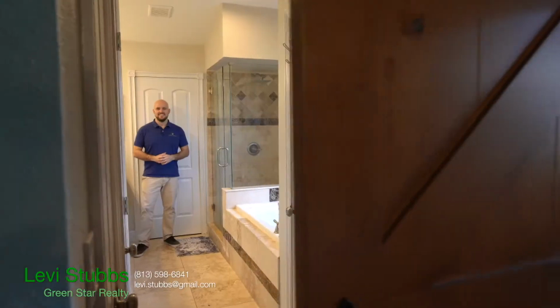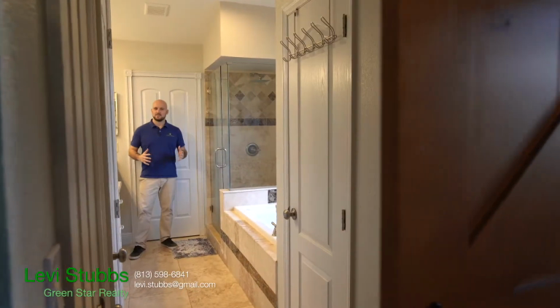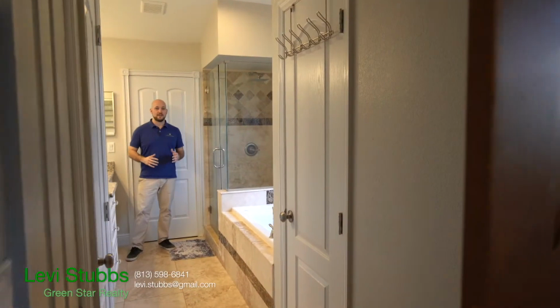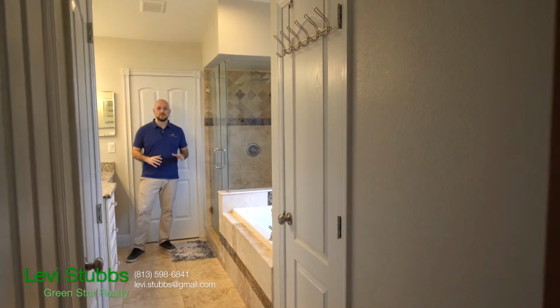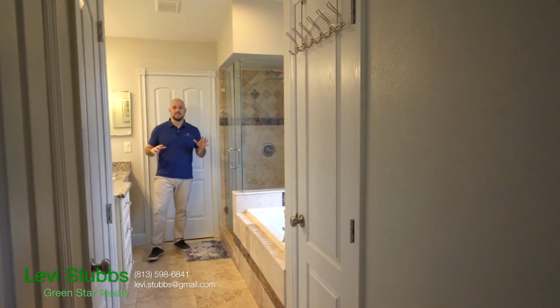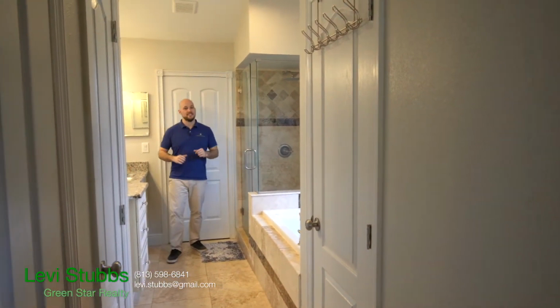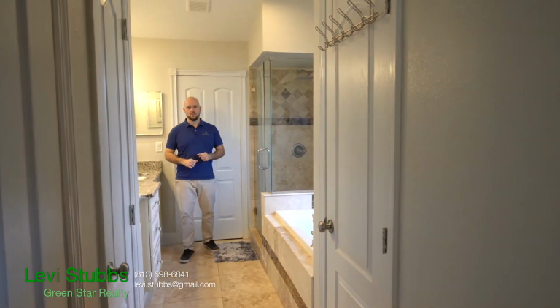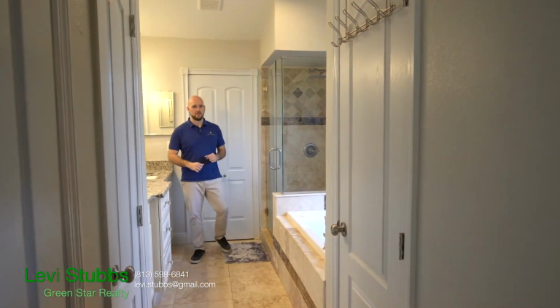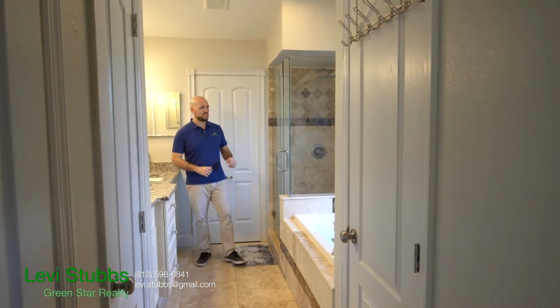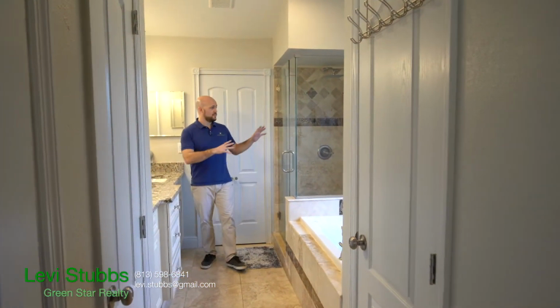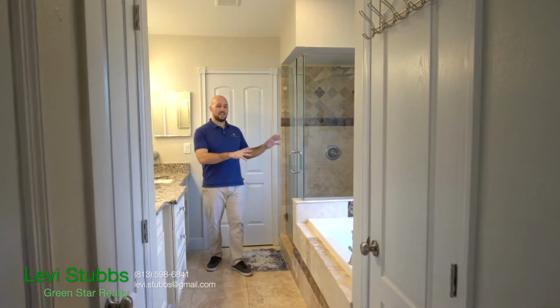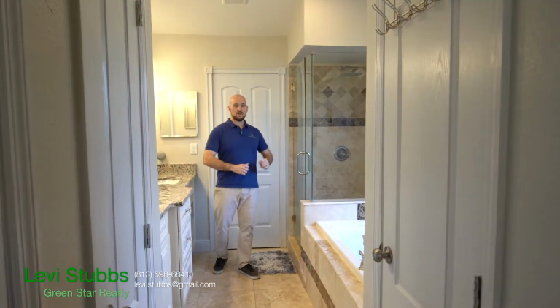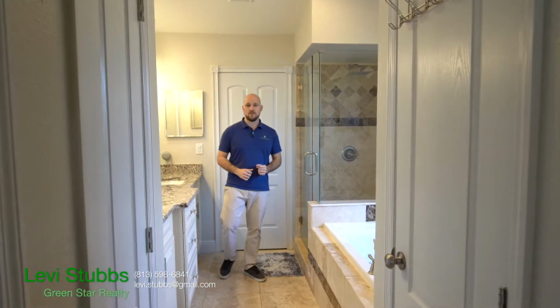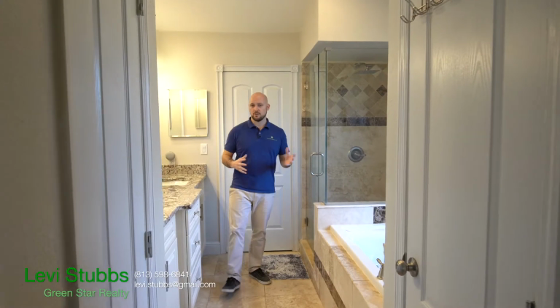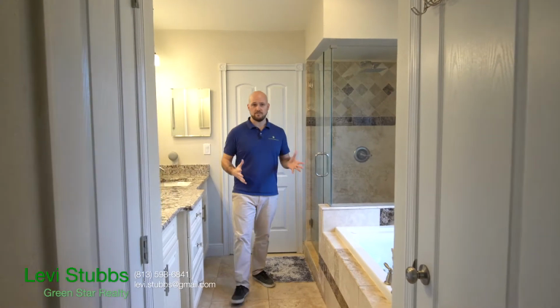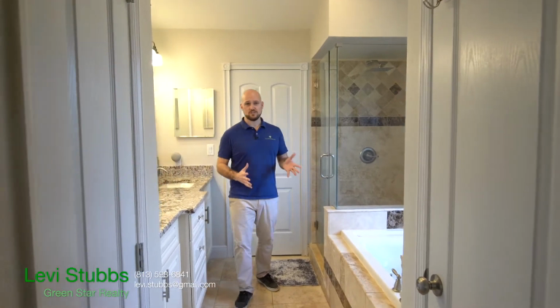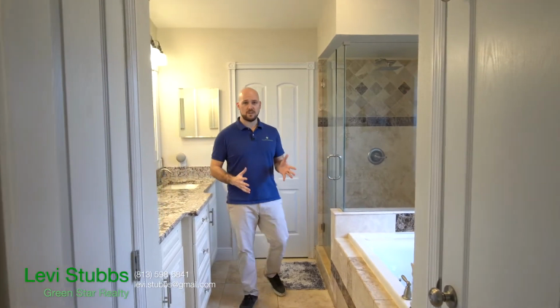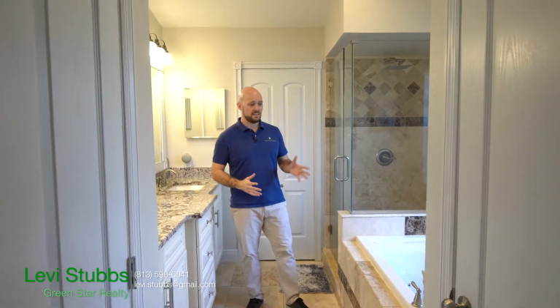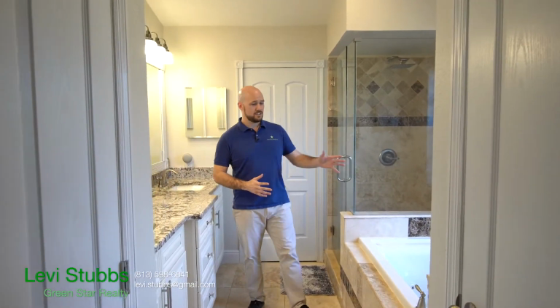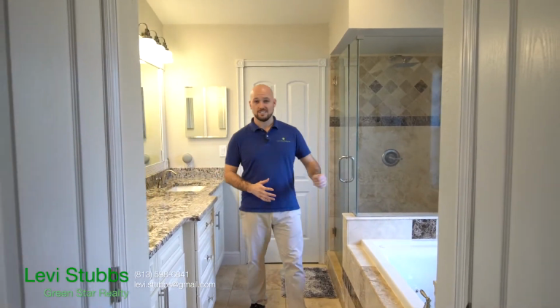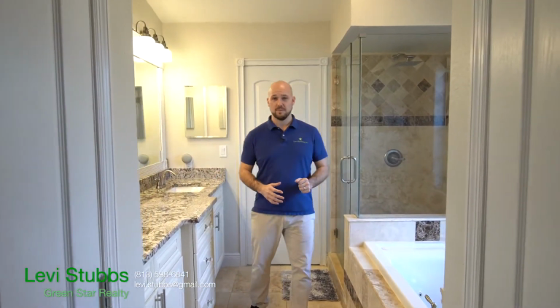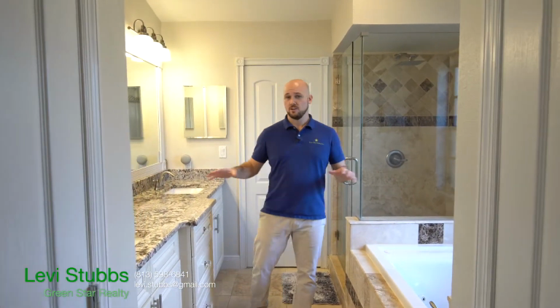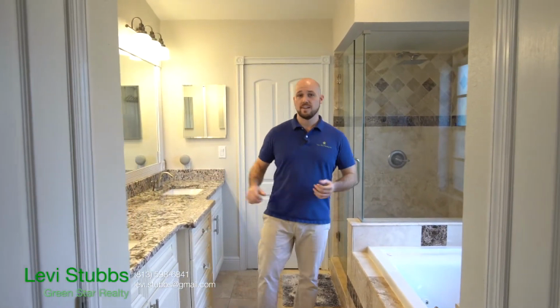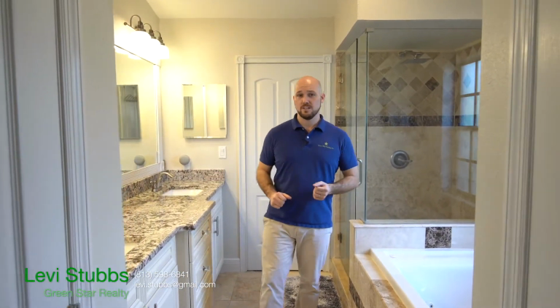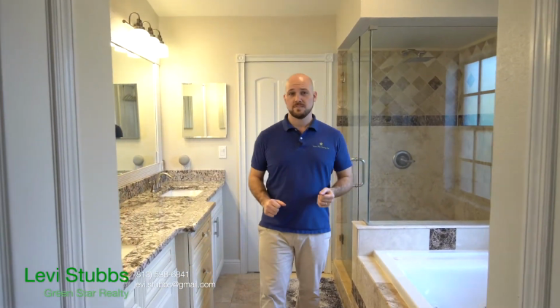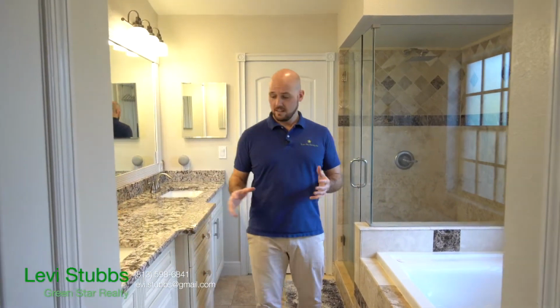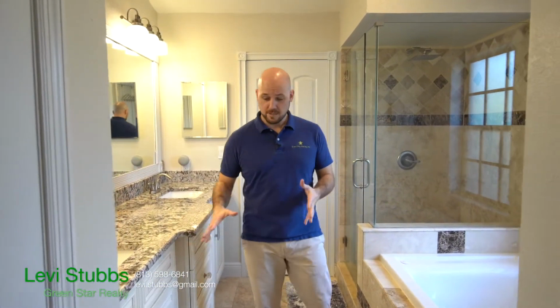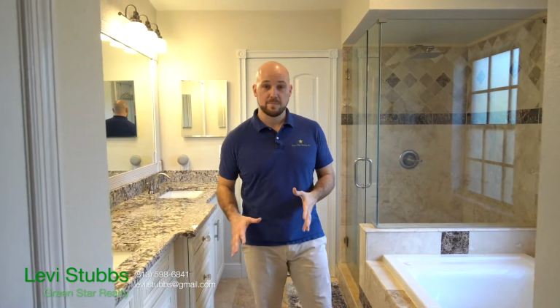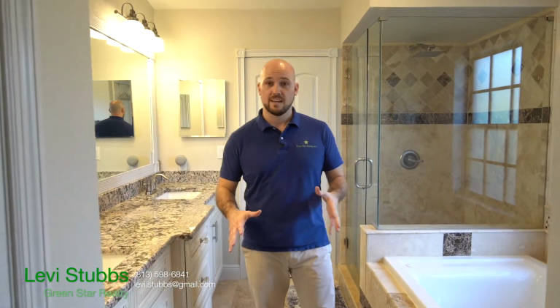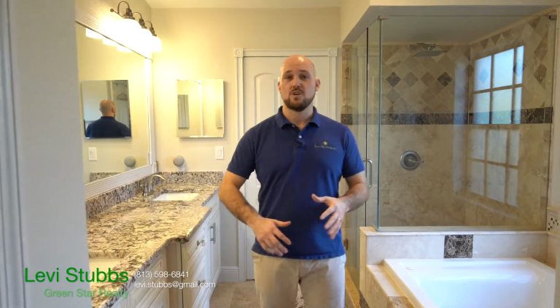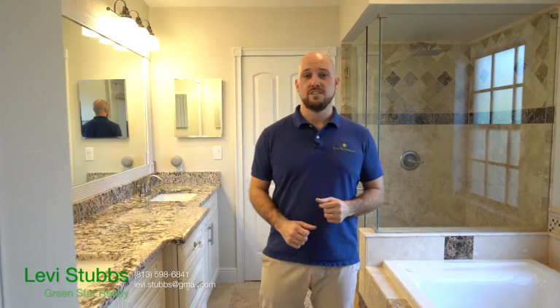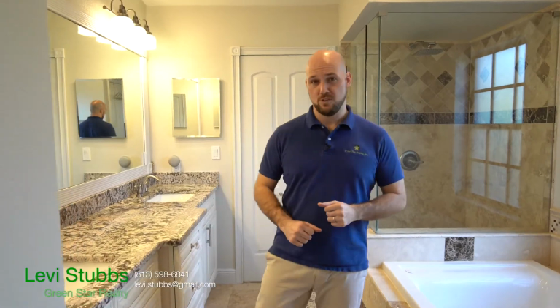This master bathroom has been updated in all the right ways. You've got a glass frame shower with a rainforest shower head, a jet tub, granite countertops, custom cabinets, and travertine floors.